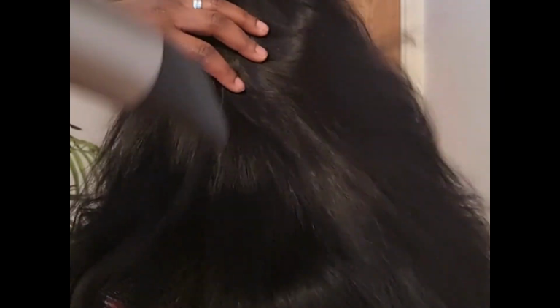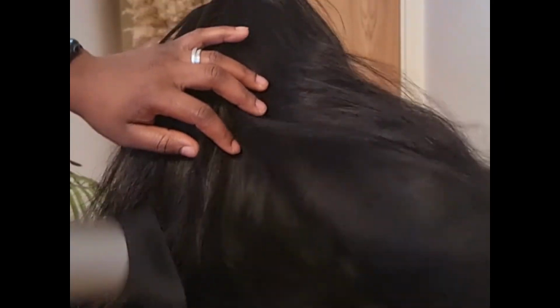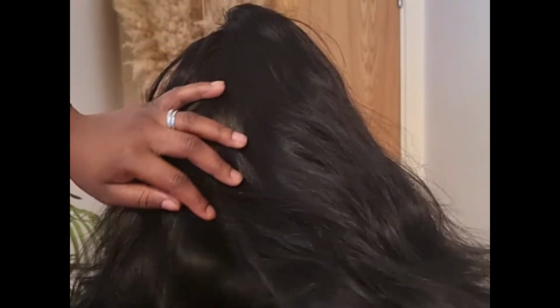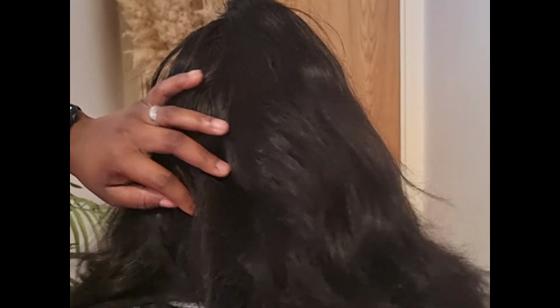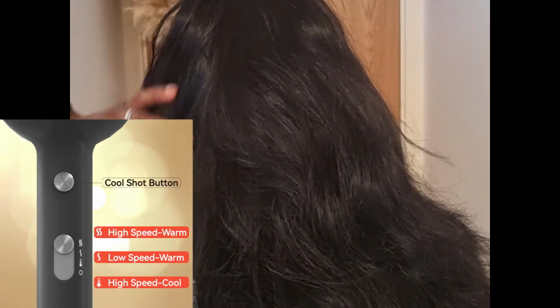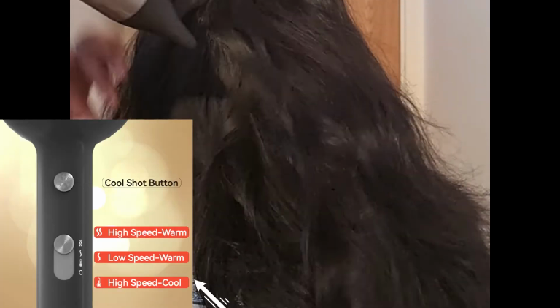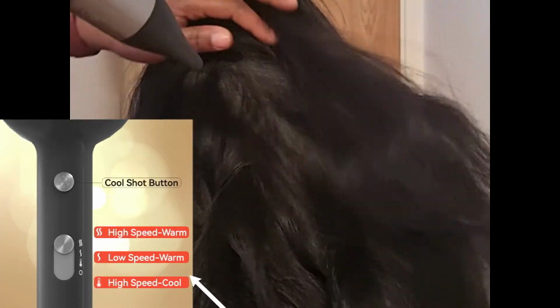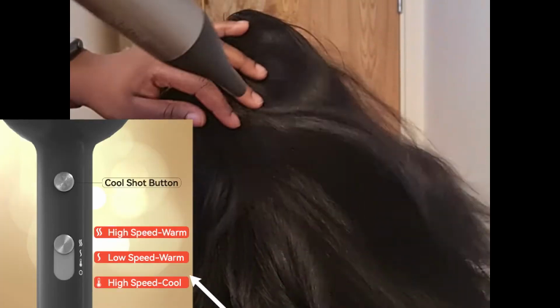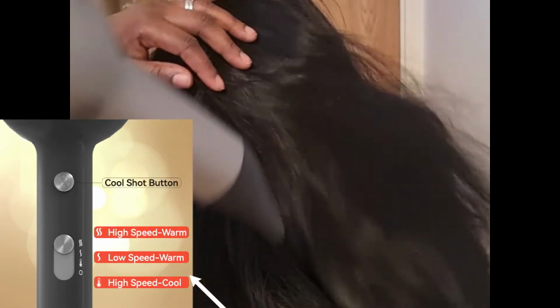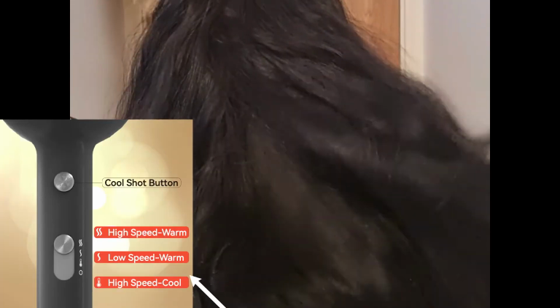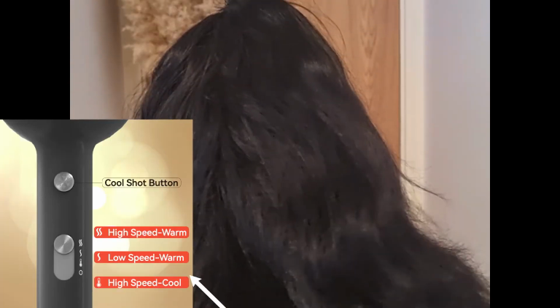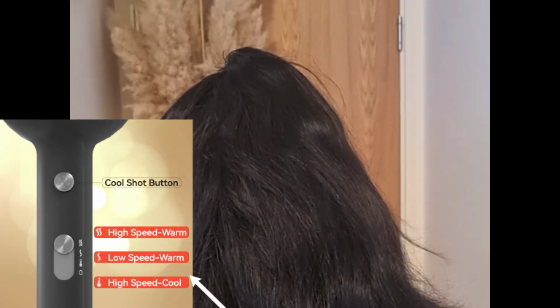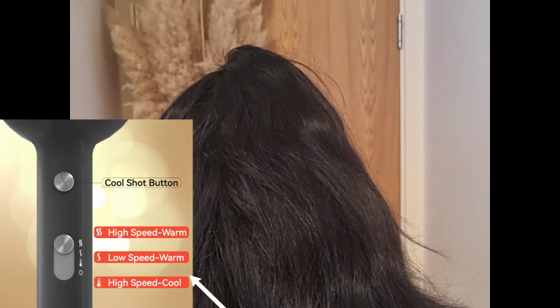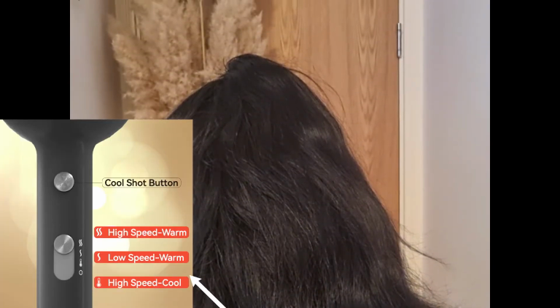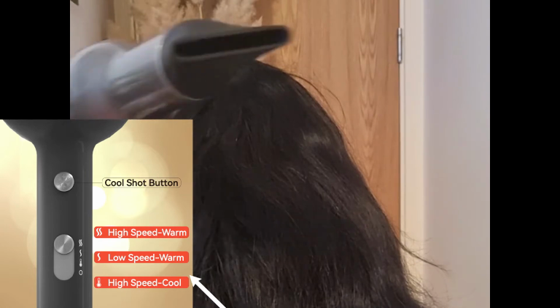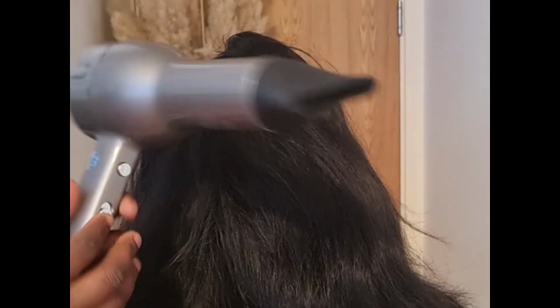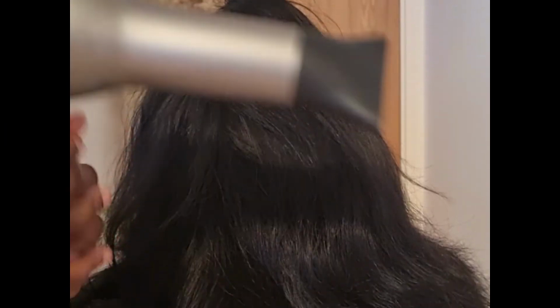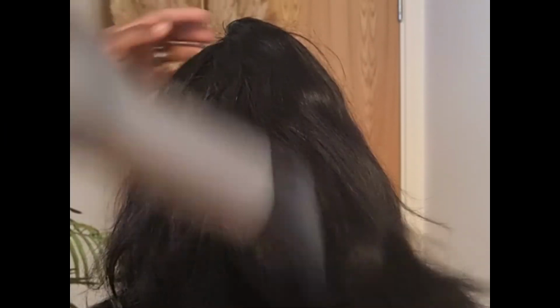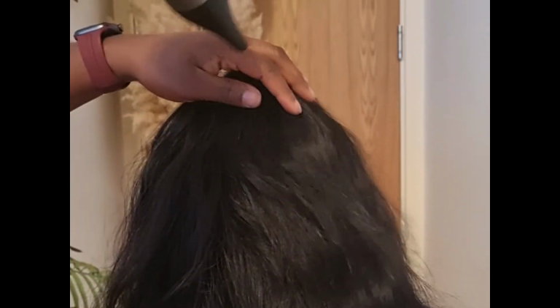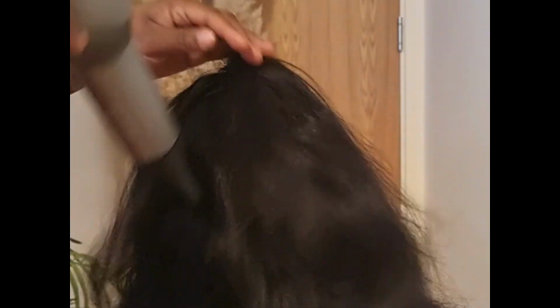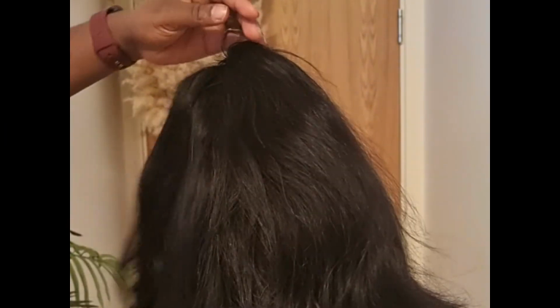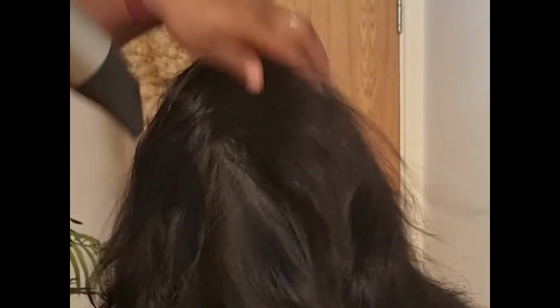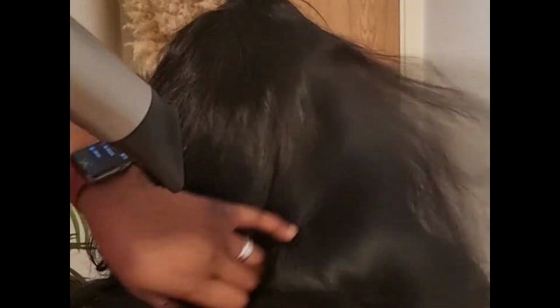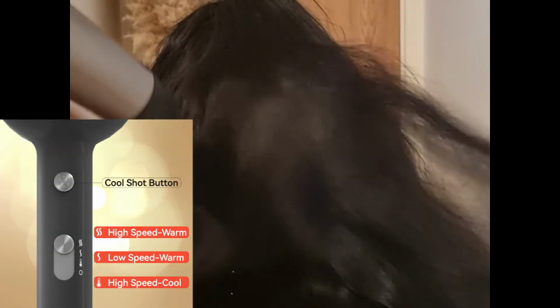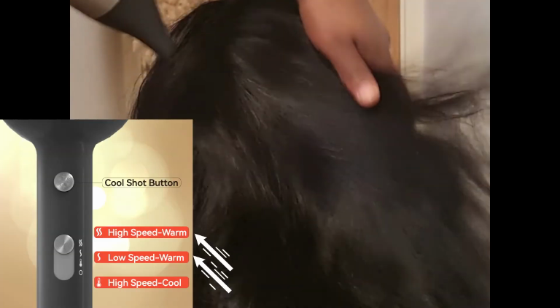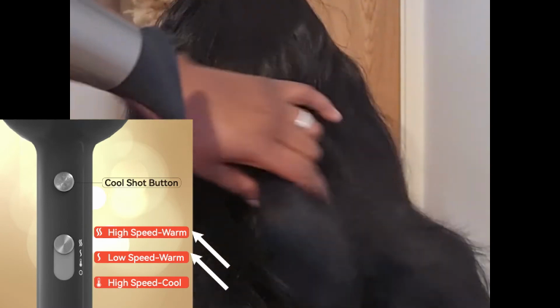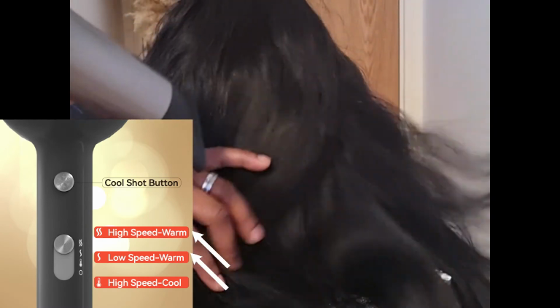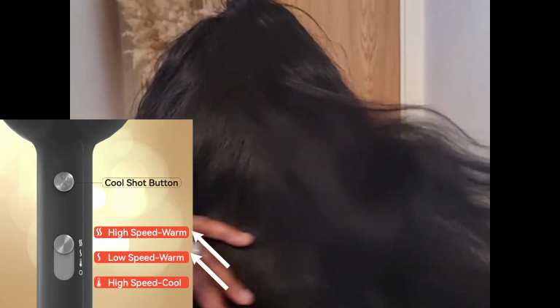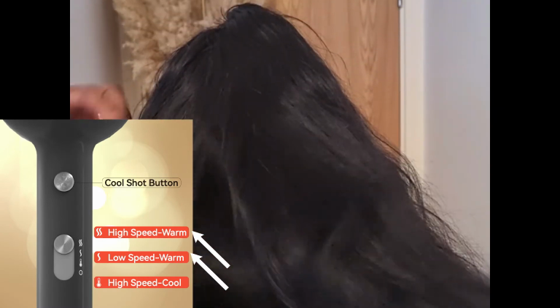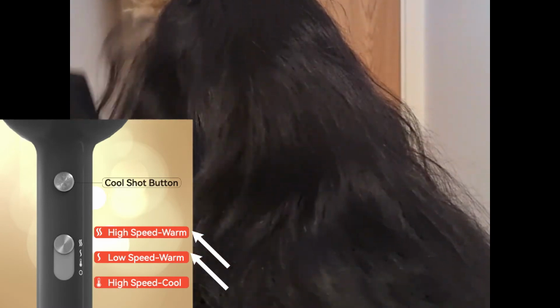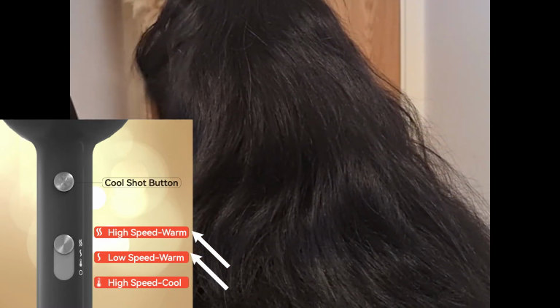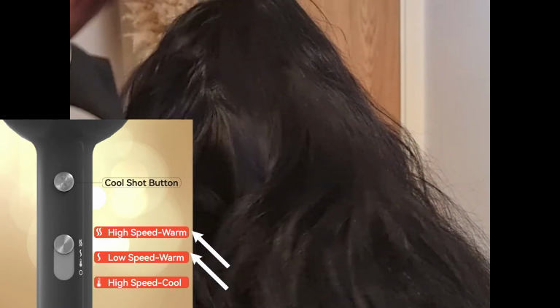Those with delicate hair might prefer the first higher-speed setting with cool air, because heat damages hair more than speed. Those with stronger hair might prefer the other two settings, which dry your hair faster.